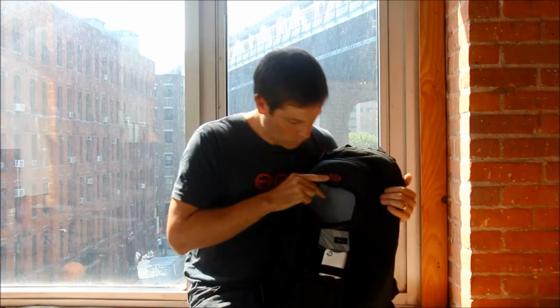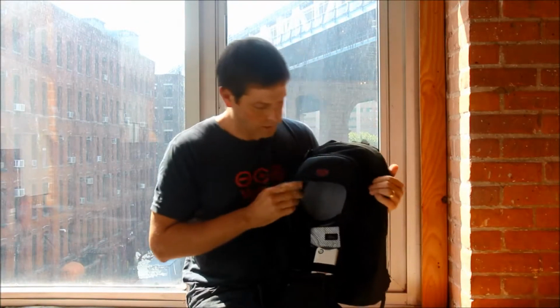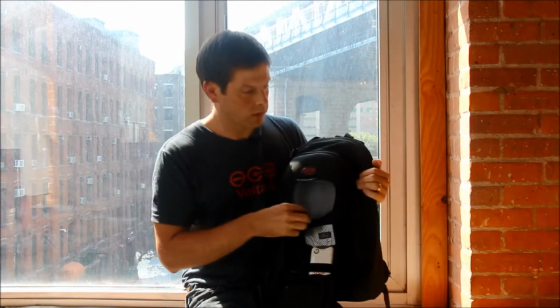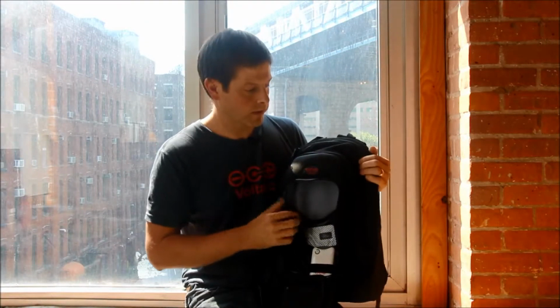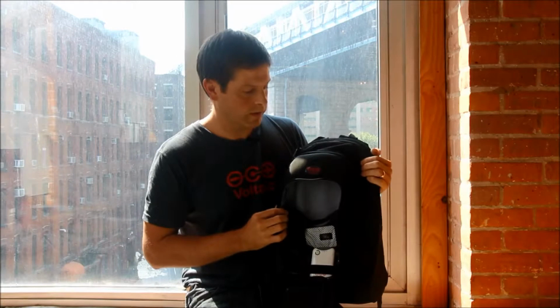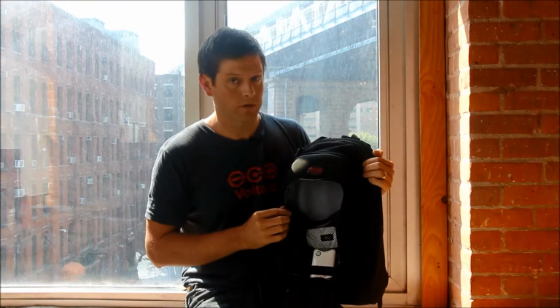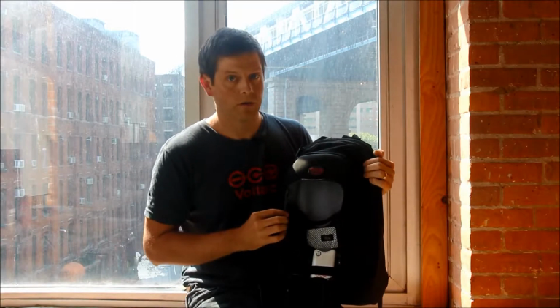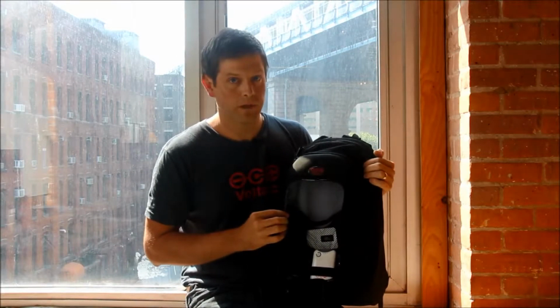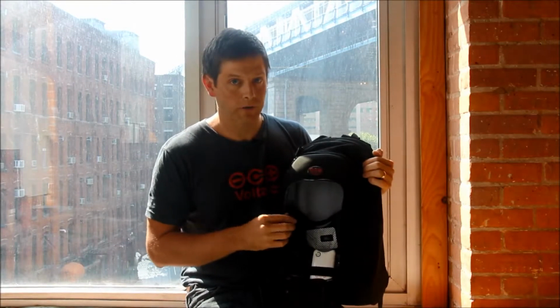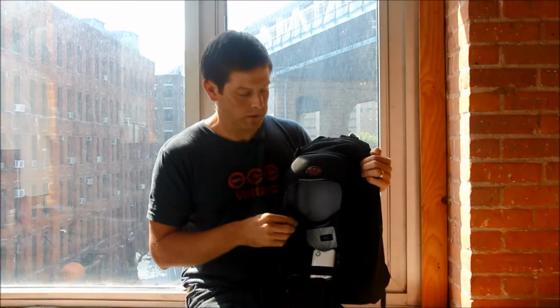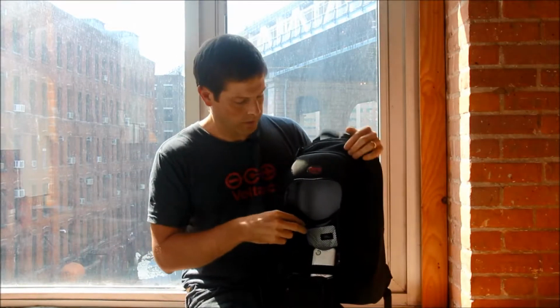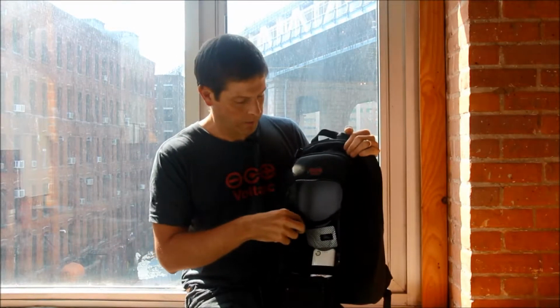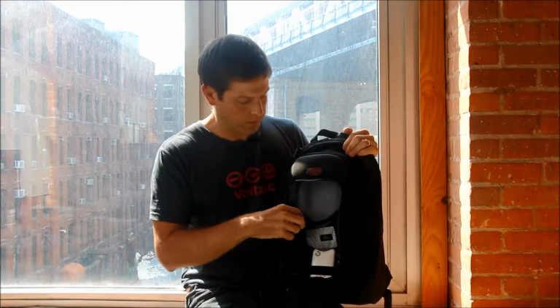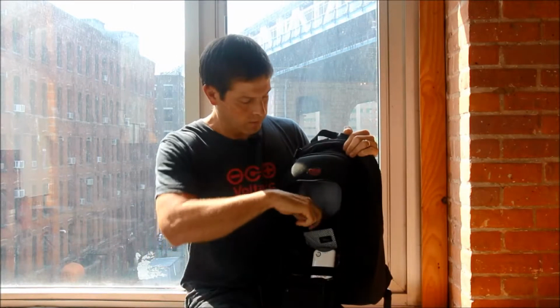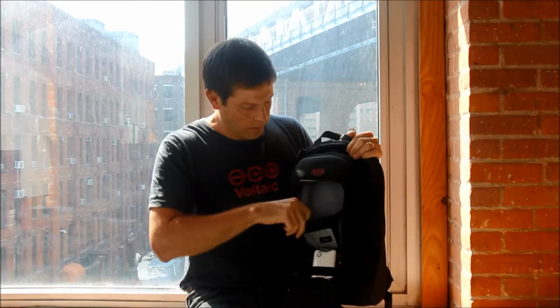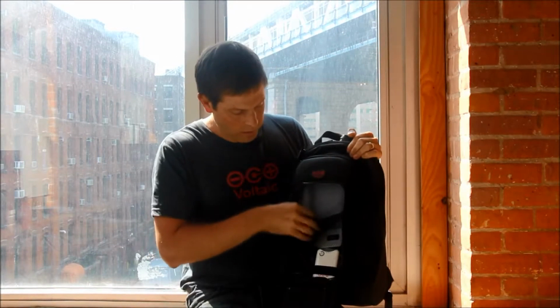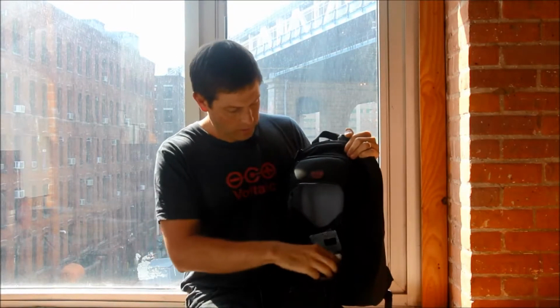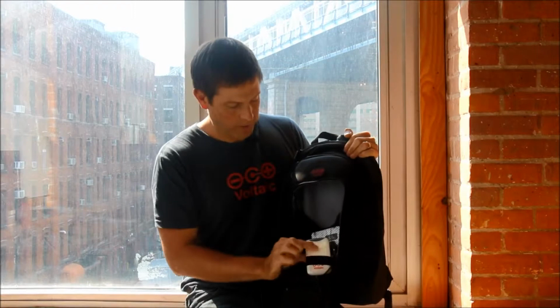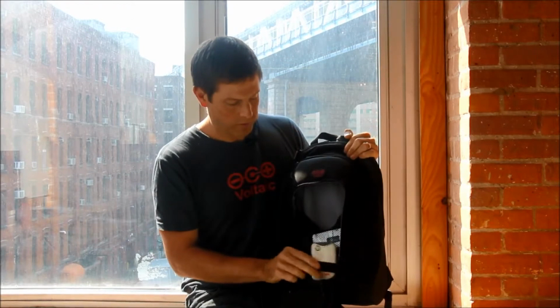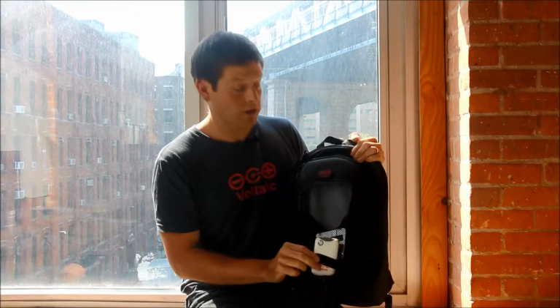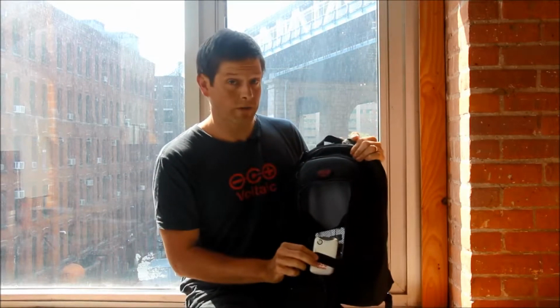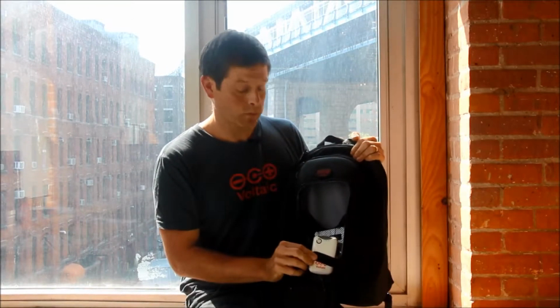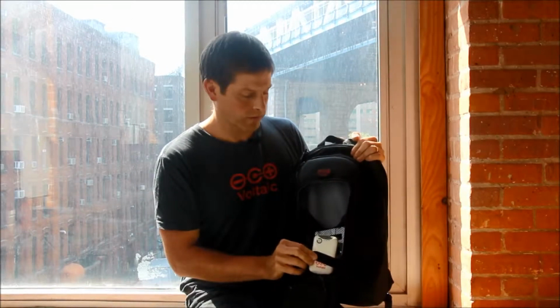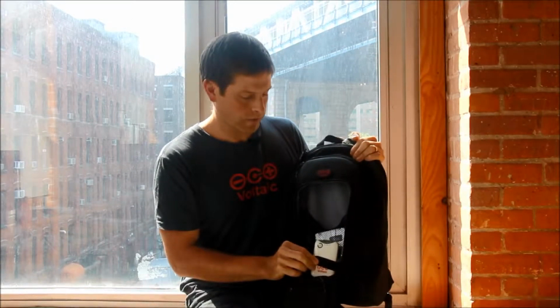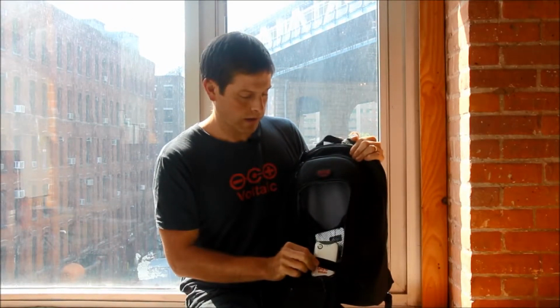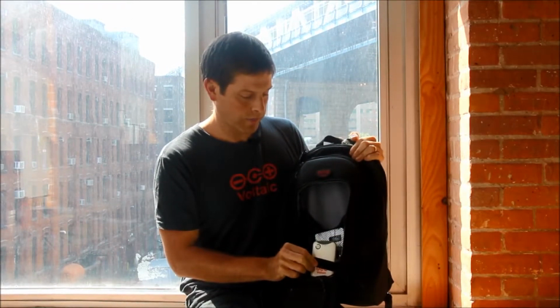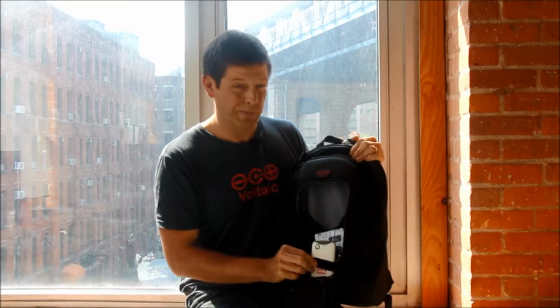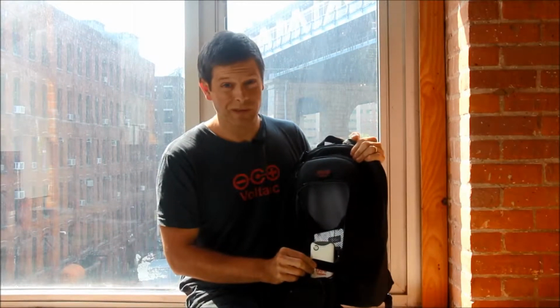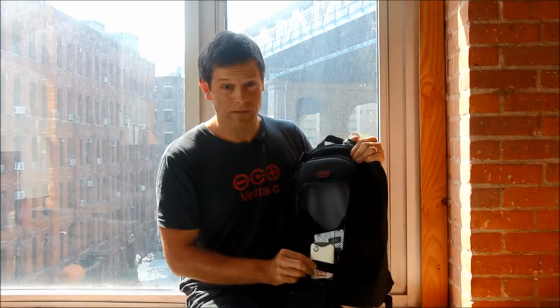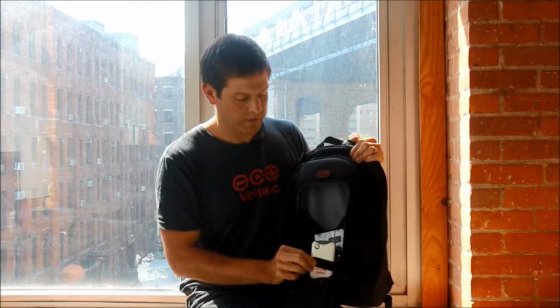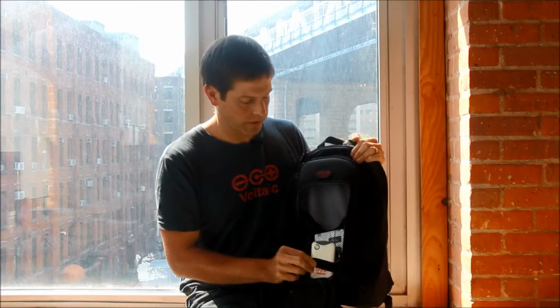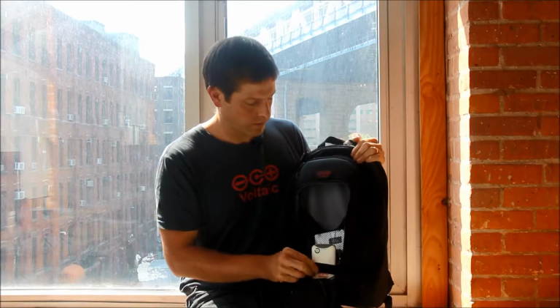We also include with the converter Mini and Micro USB adapters standard. This battery, when full, will charge my iPhone about 1.7 times, and an iPad Mini about 75% of the way full.